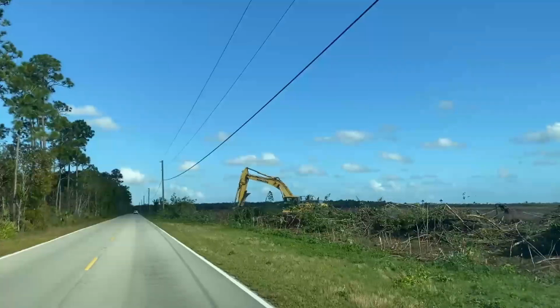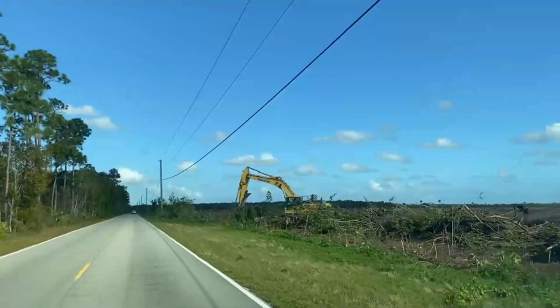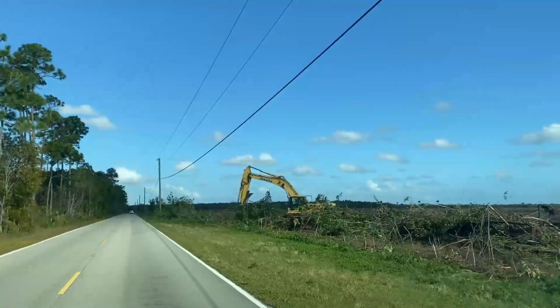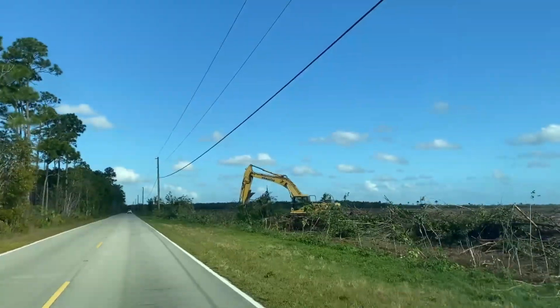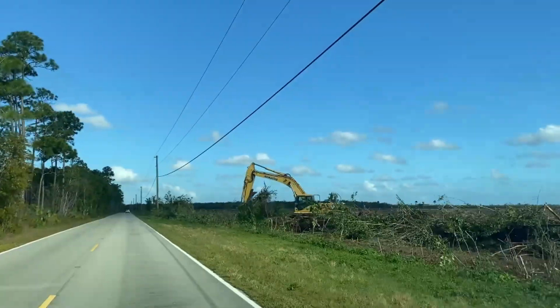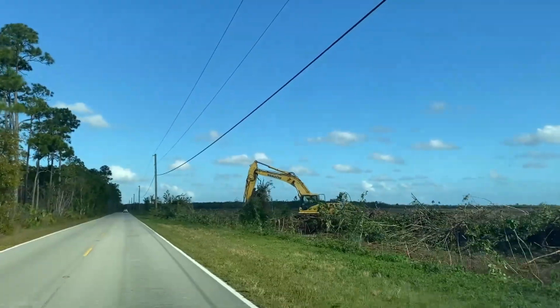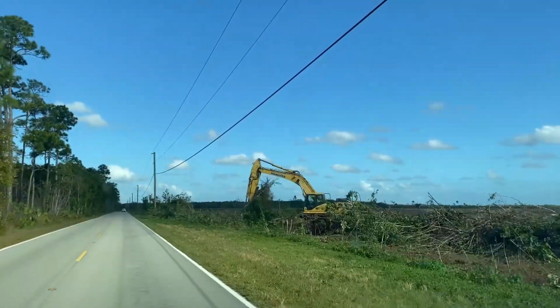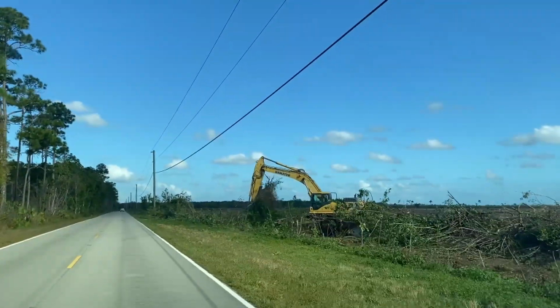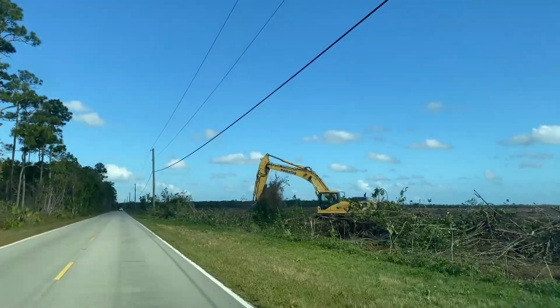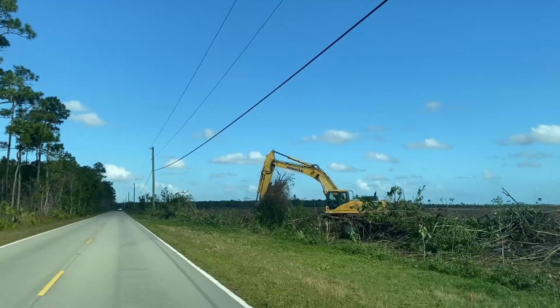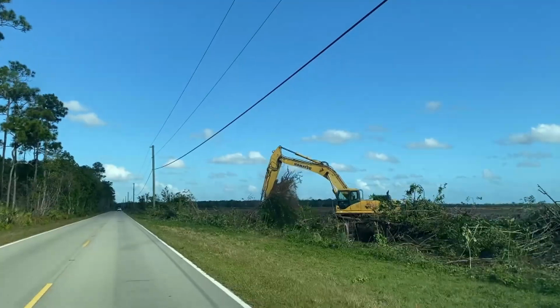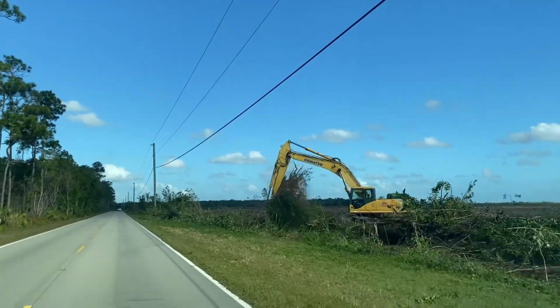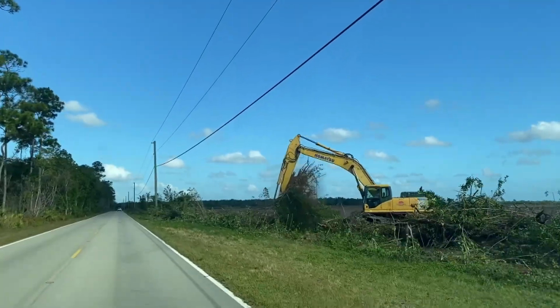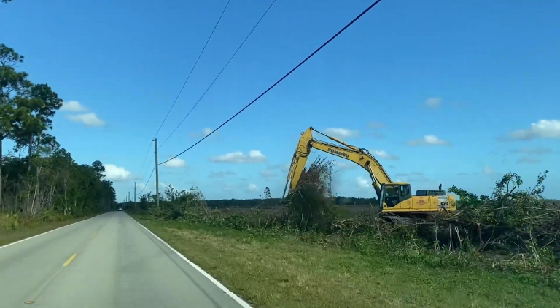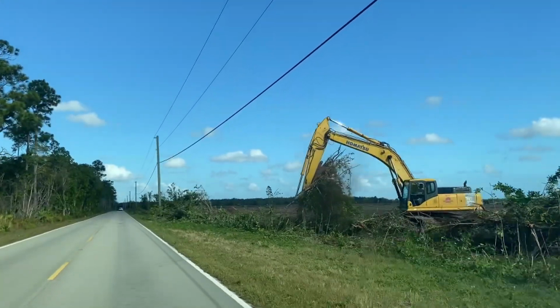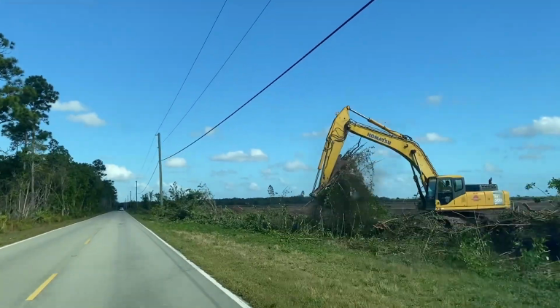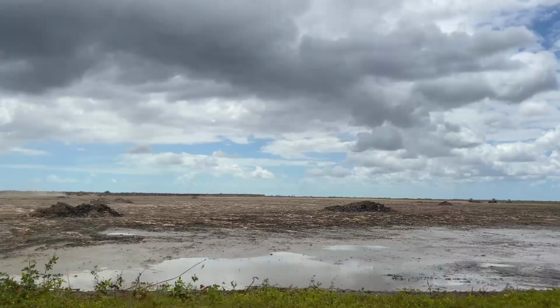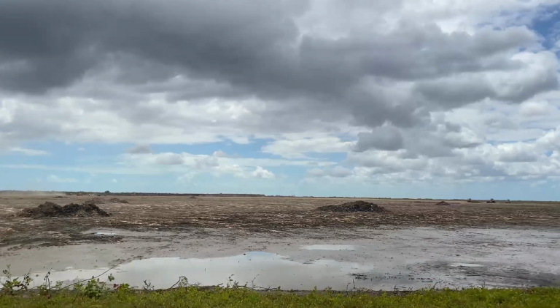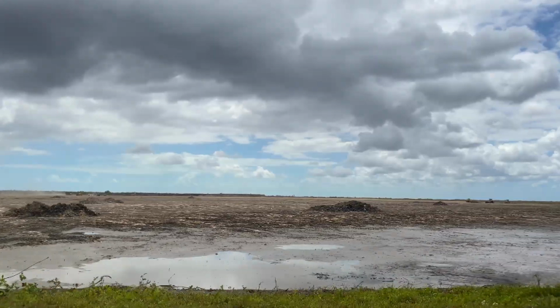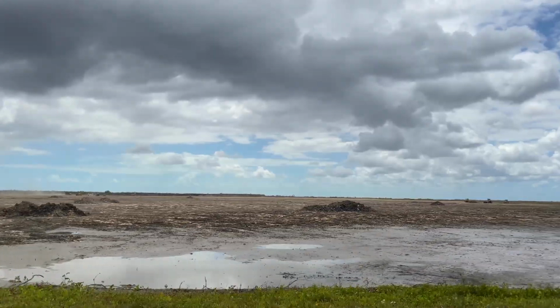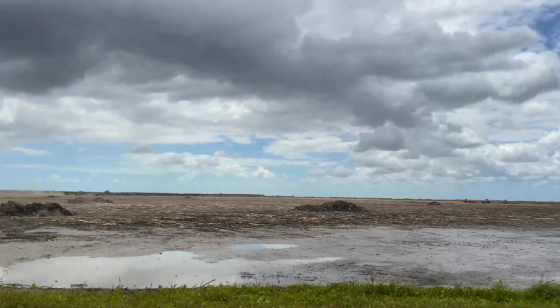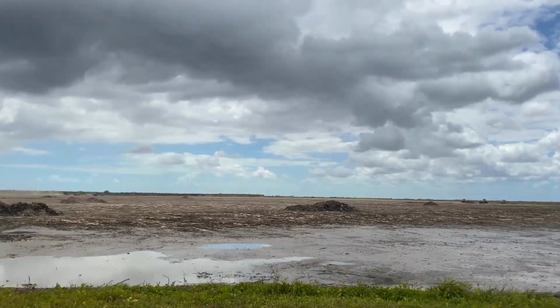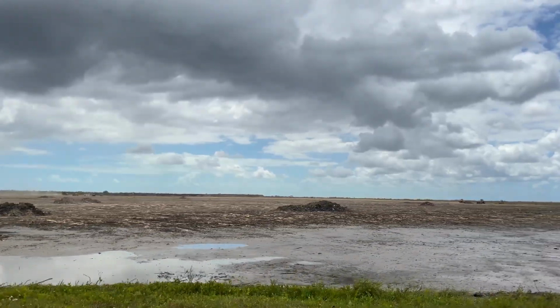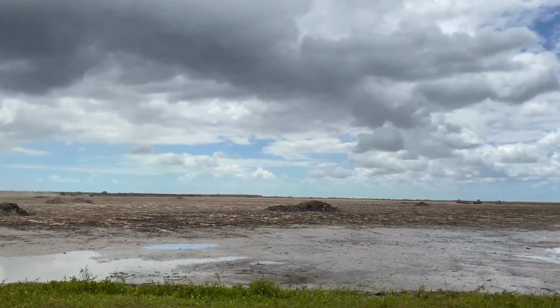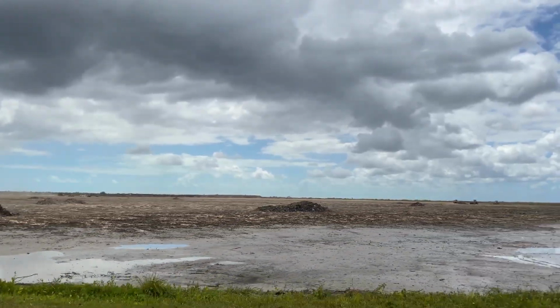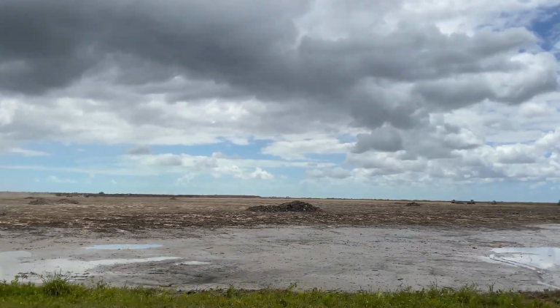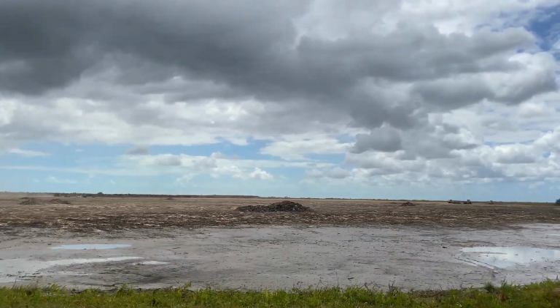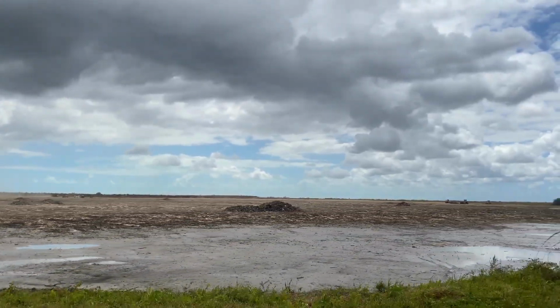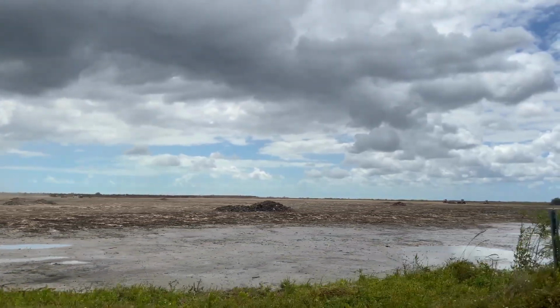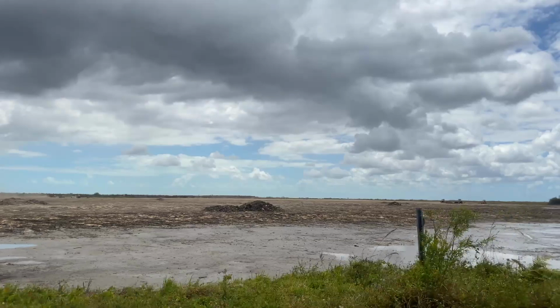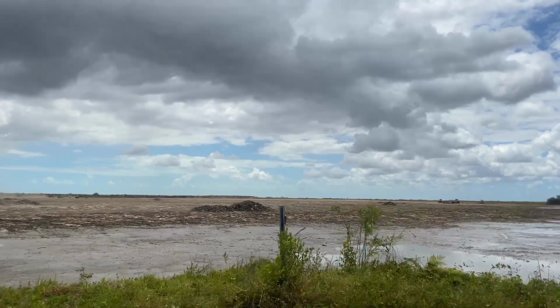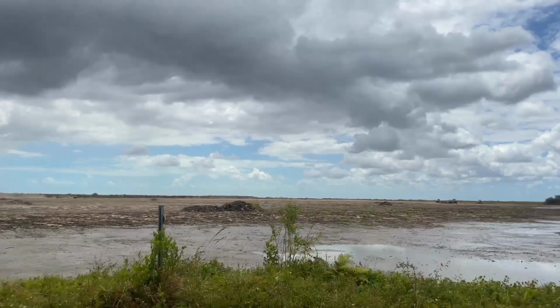The solution? Completely removing the substrate and scraping away the soil all the way down to the limestone bedrock. It's a lot of work, but it is working.